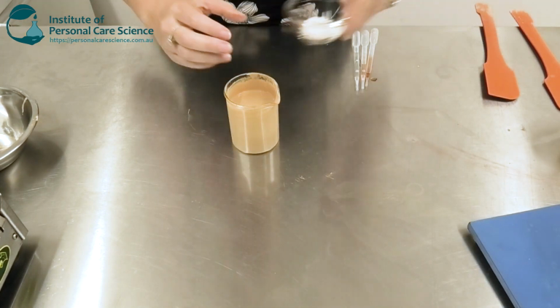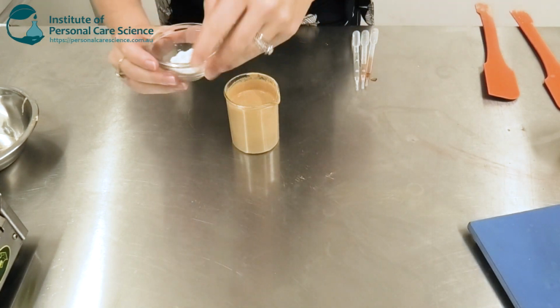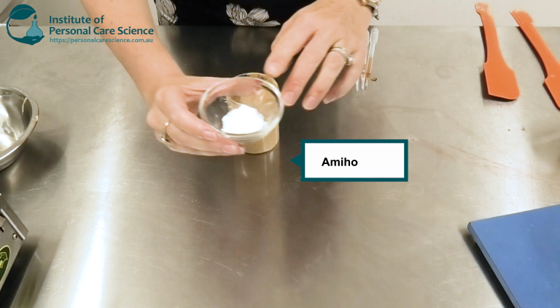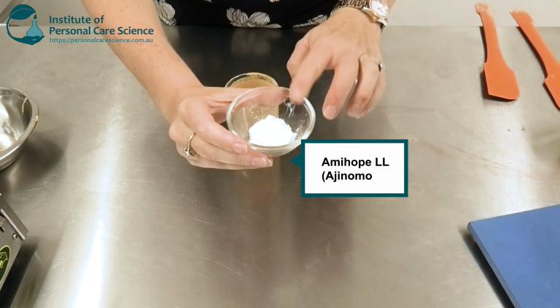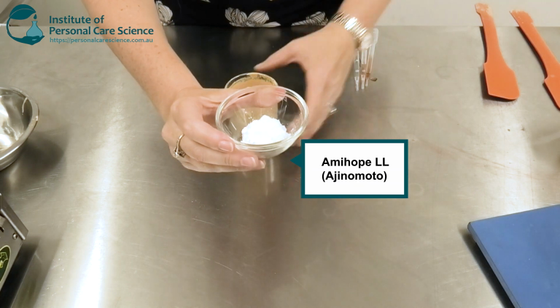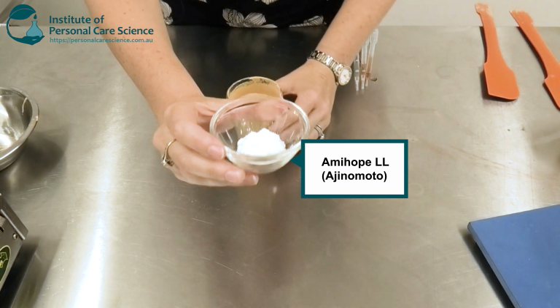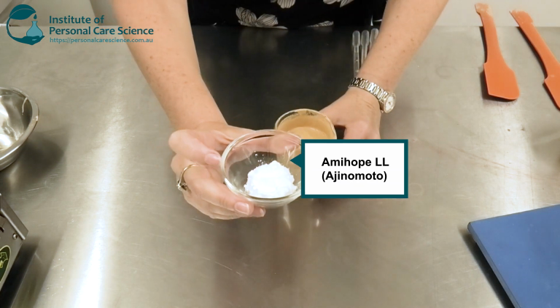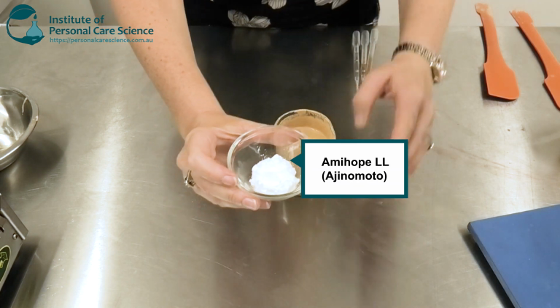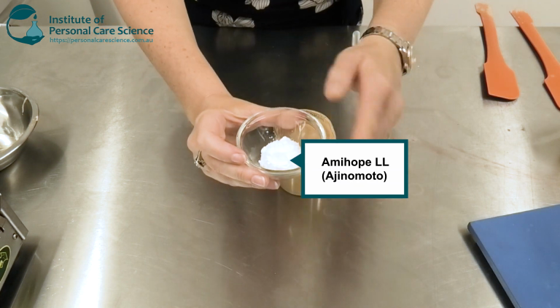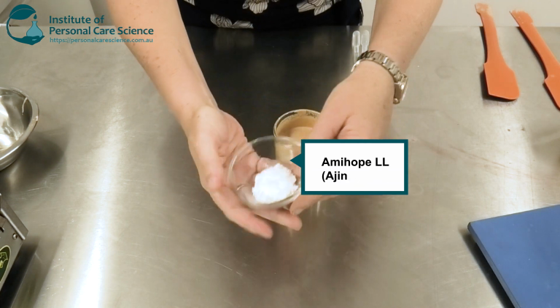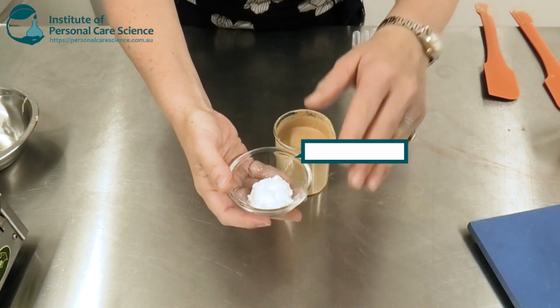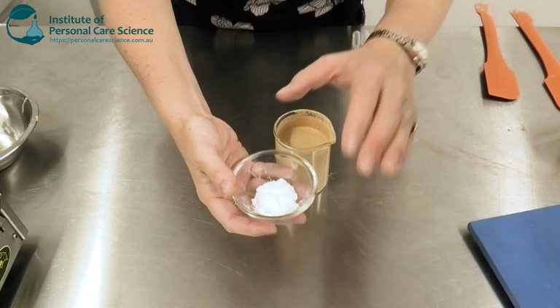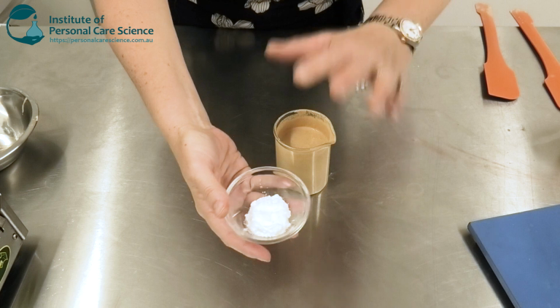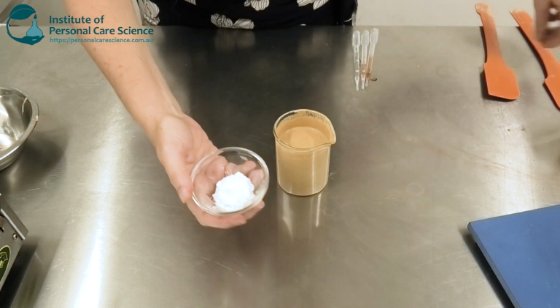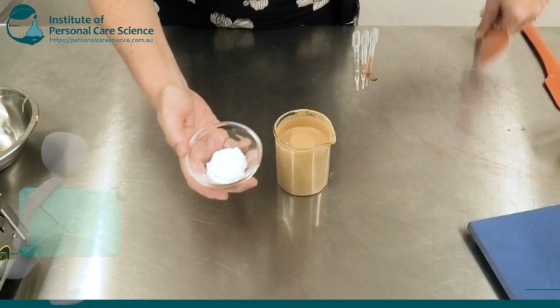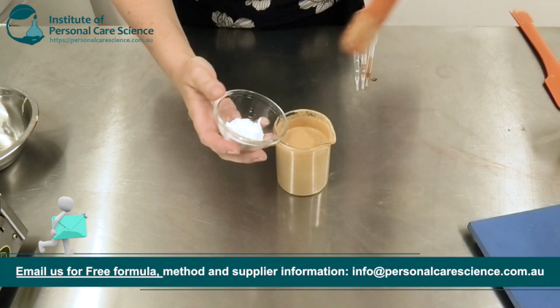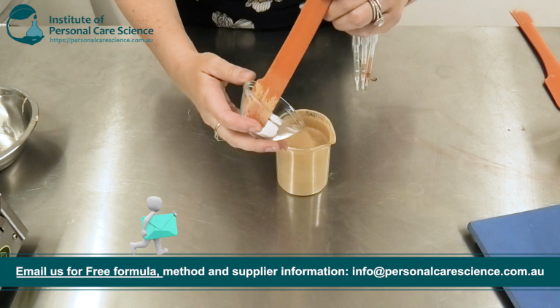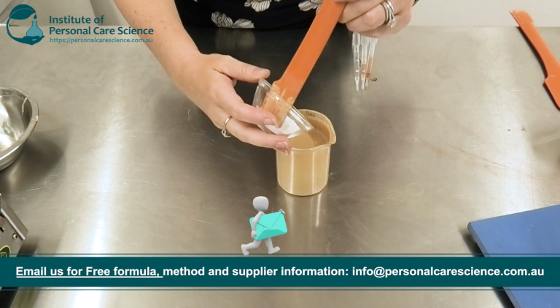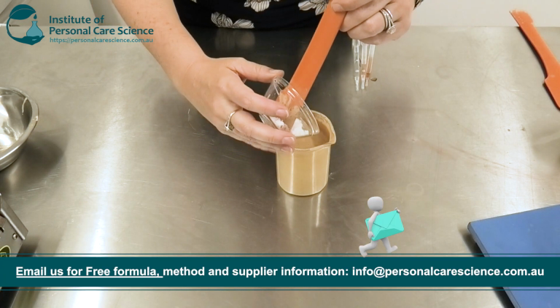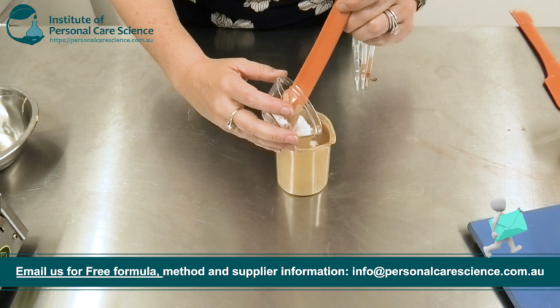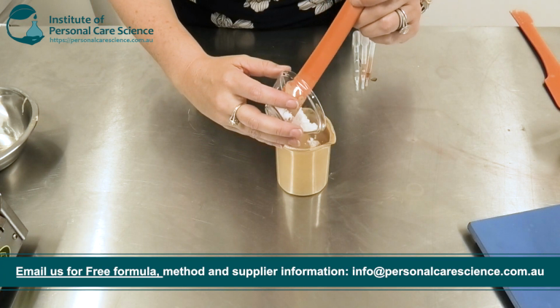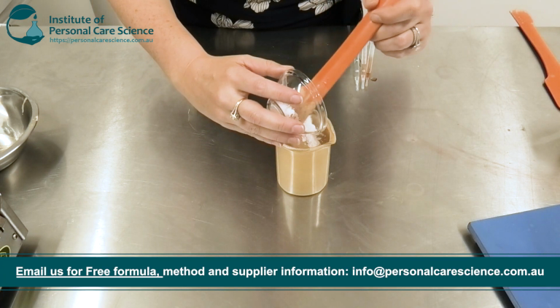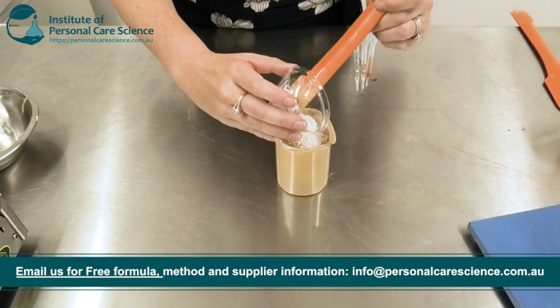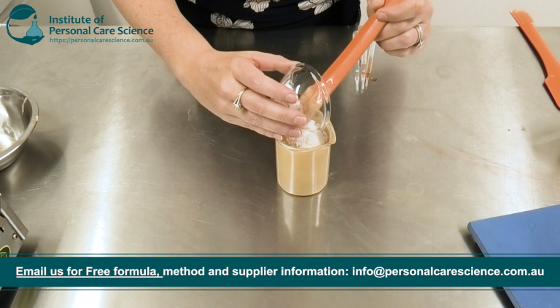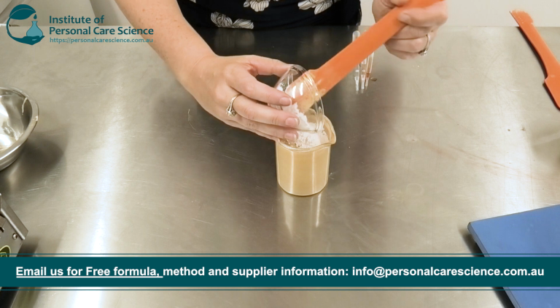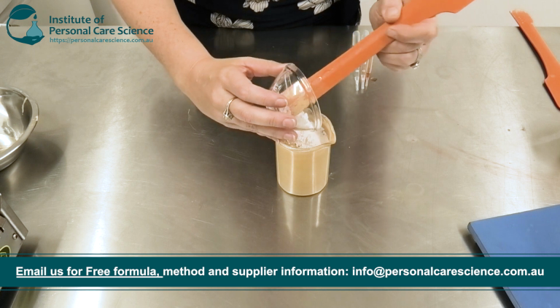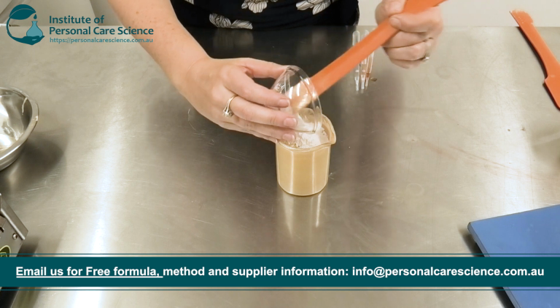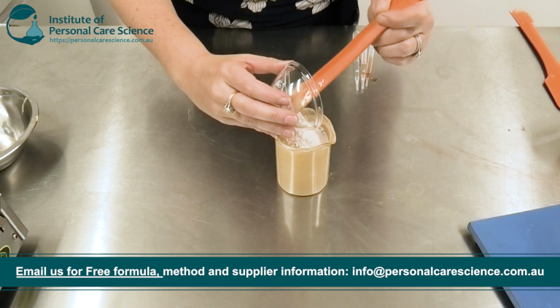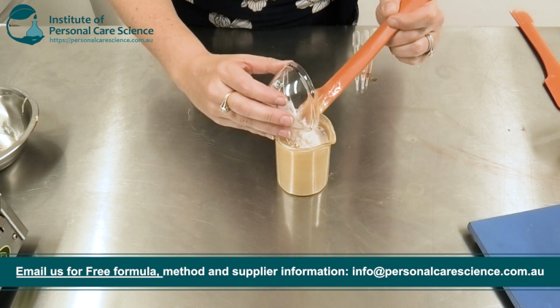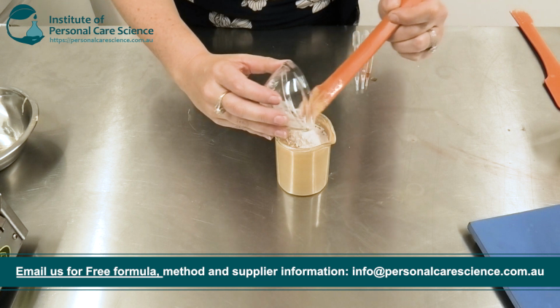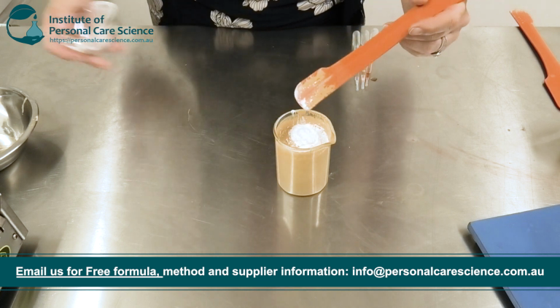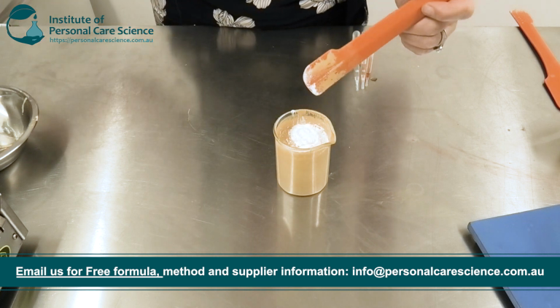Now I'm going to add my Laurel Lysine — this is a really important material. It's going to give an instant soft blur effect, and it also really helps with that beautiful dewy appearance on the skin, as well as a dewy feeling when rubbed into the skin.